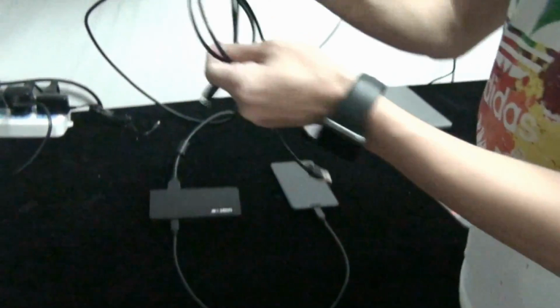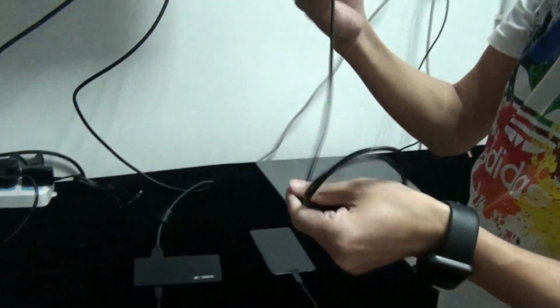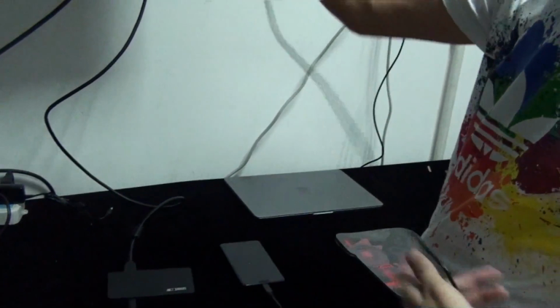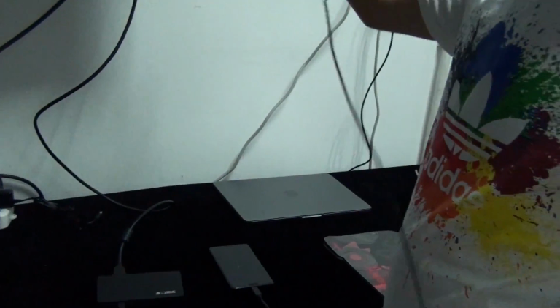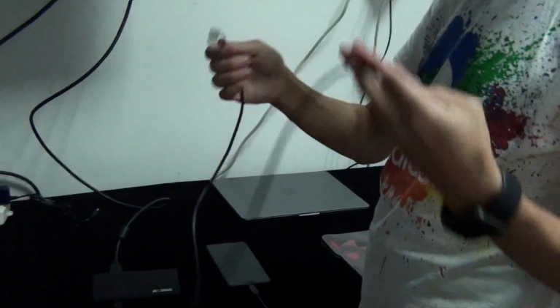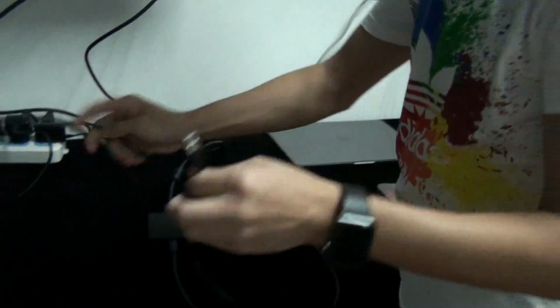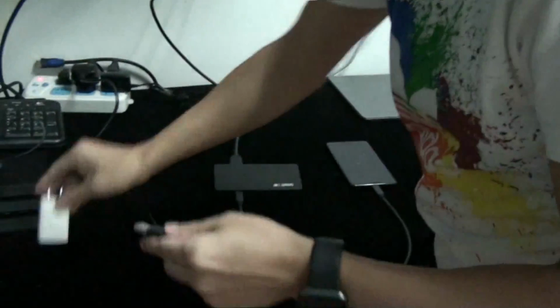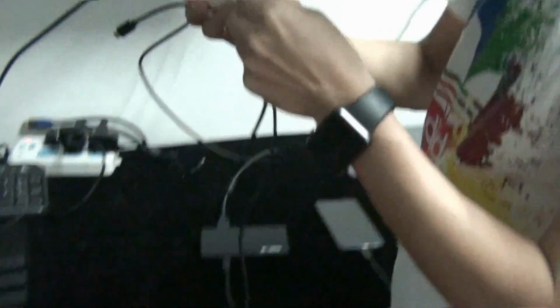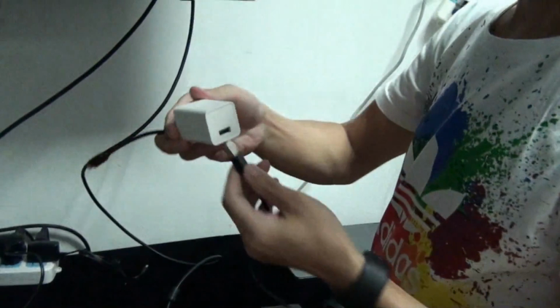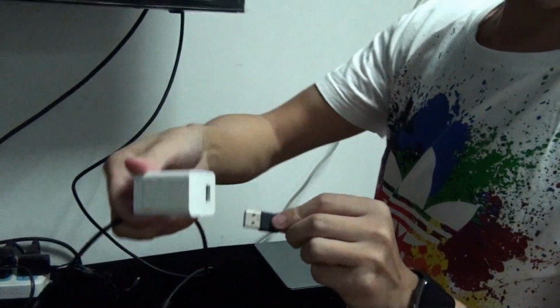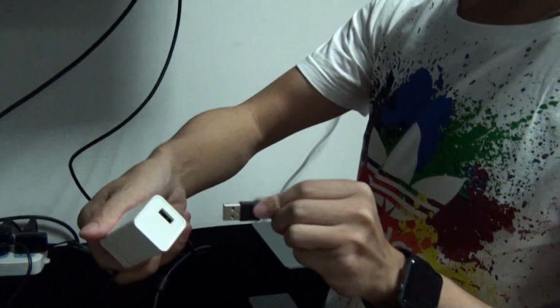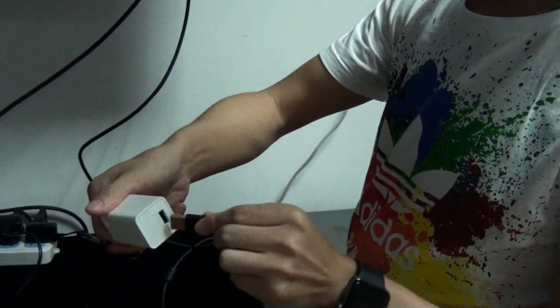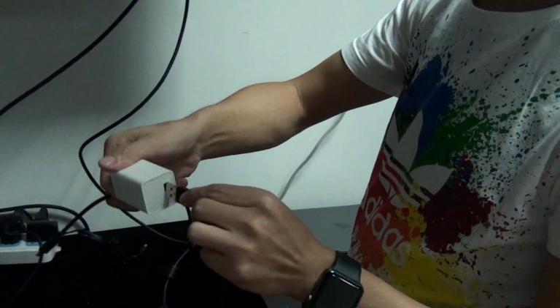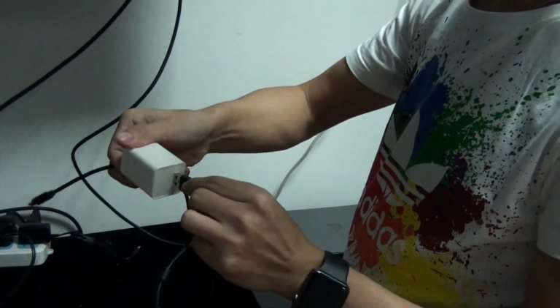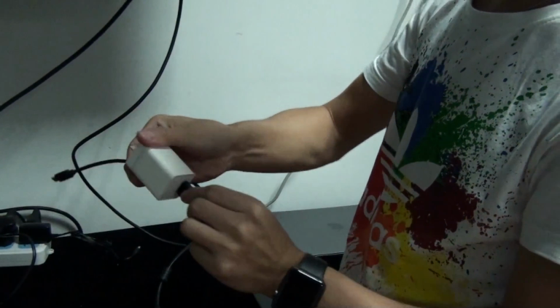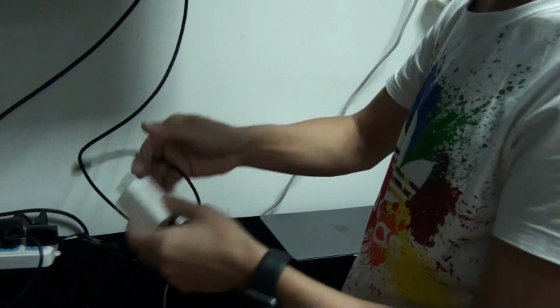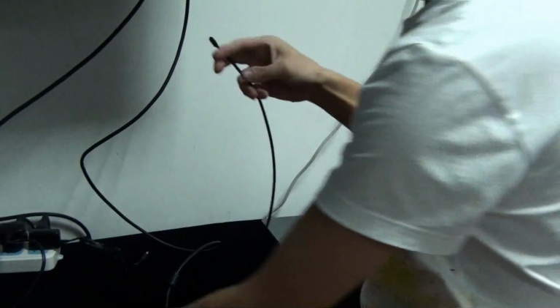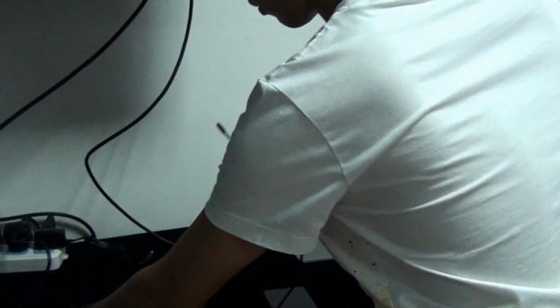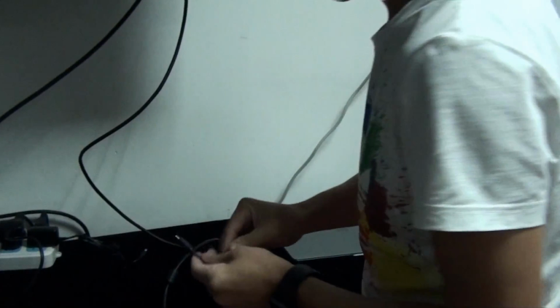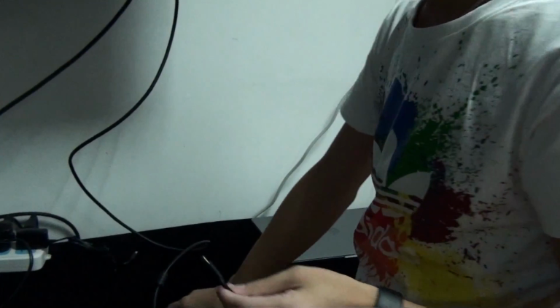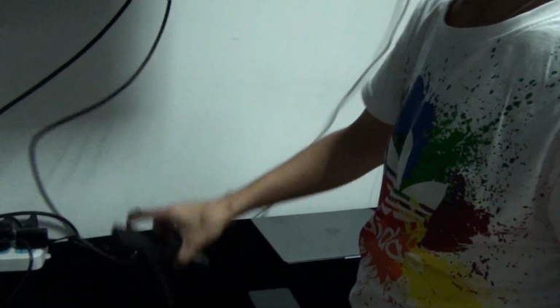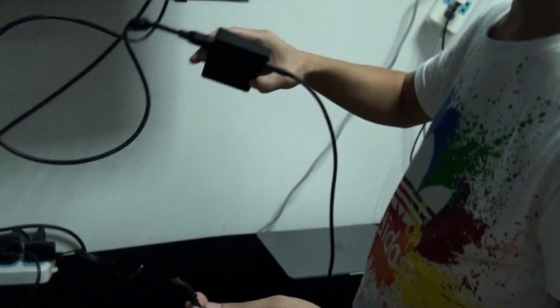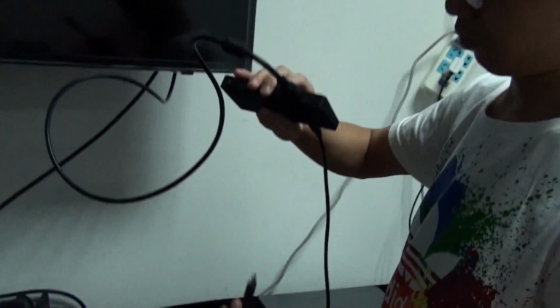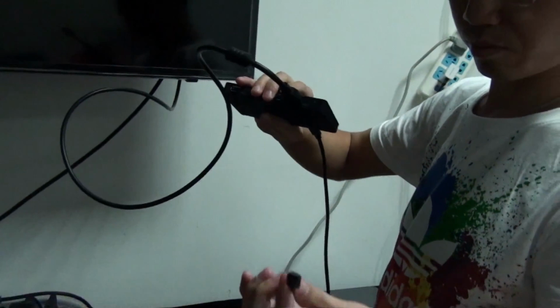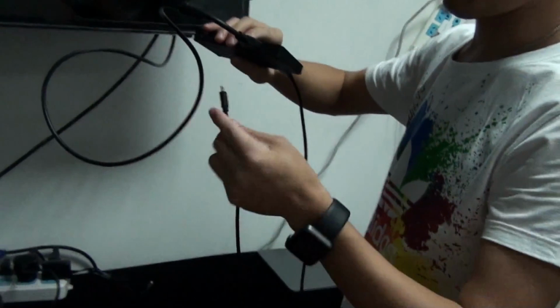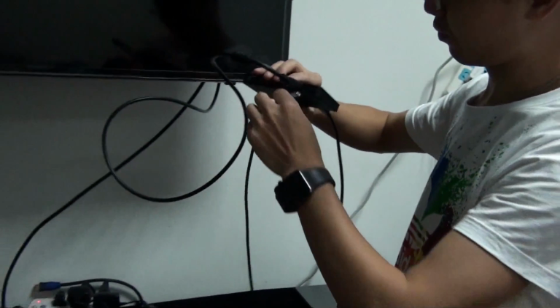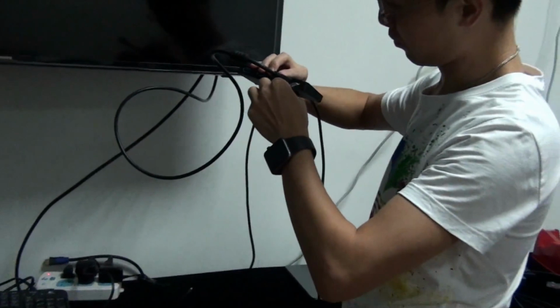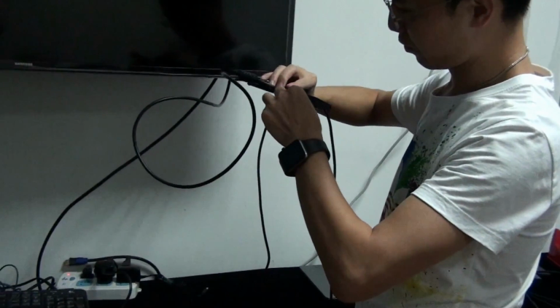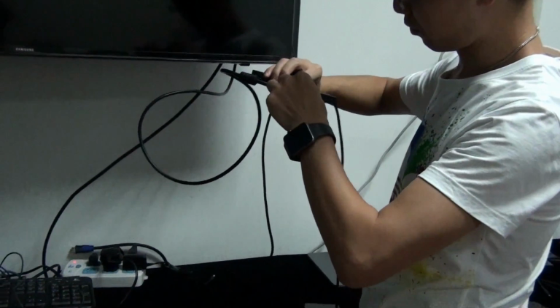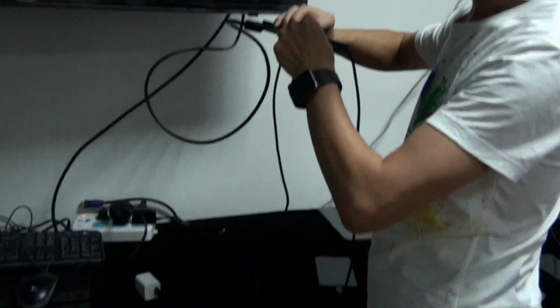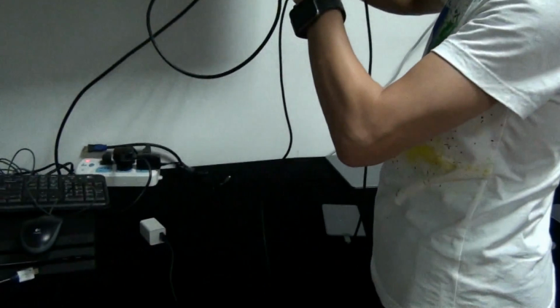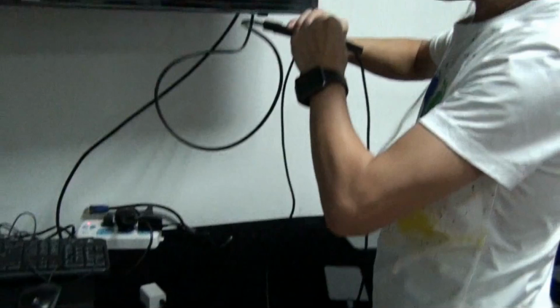Last, we connect the power cable. Sometimes it also works with 5V and 1A, but when there is not enough power, you should change to 2A.